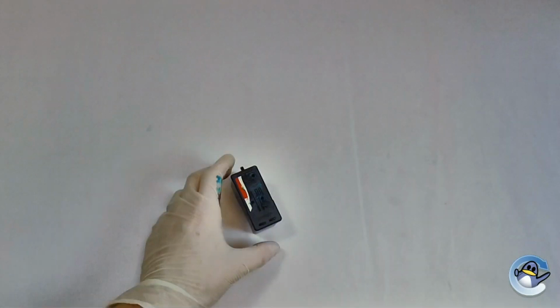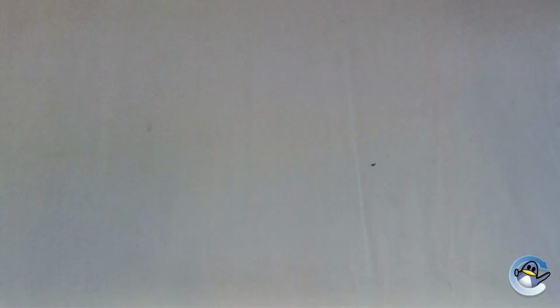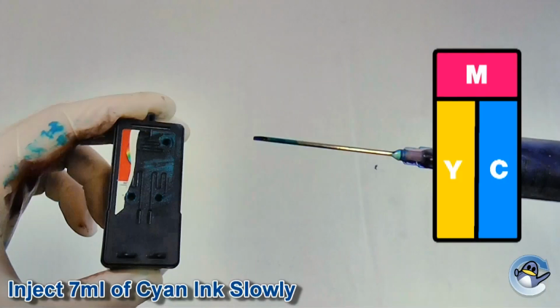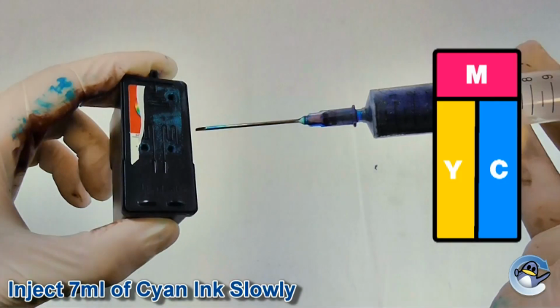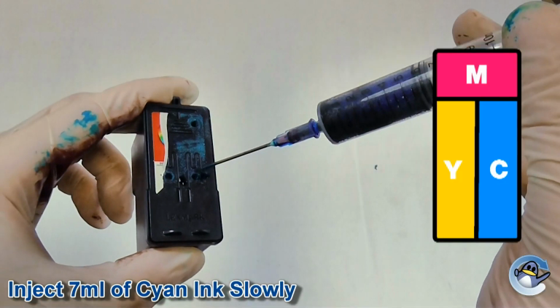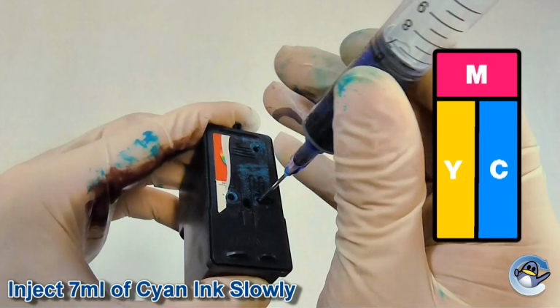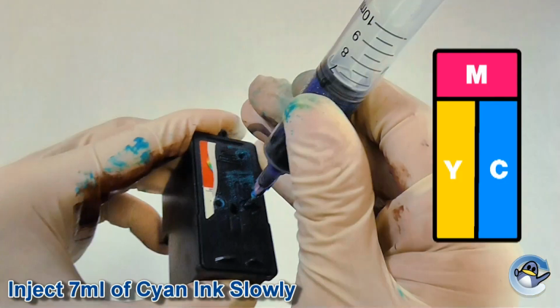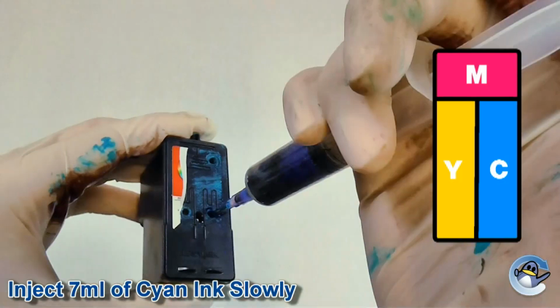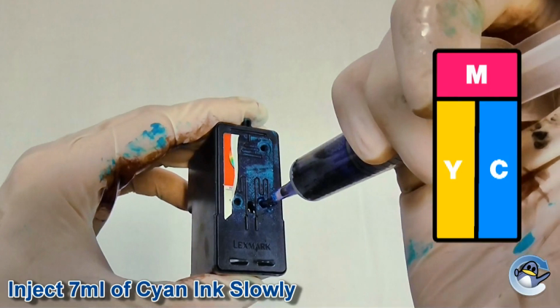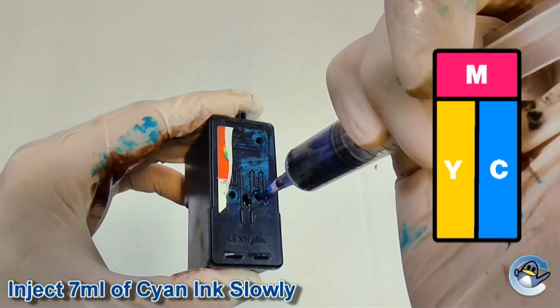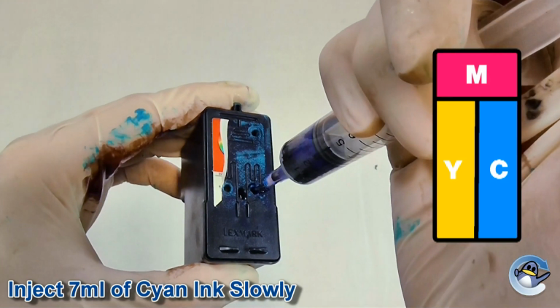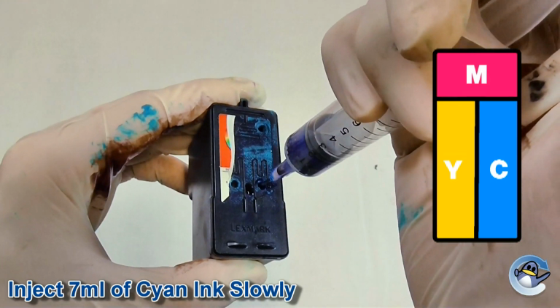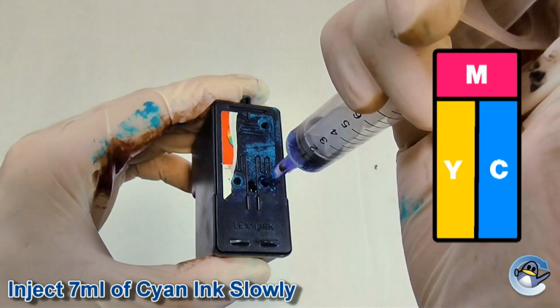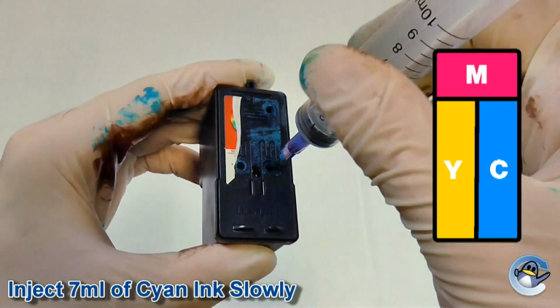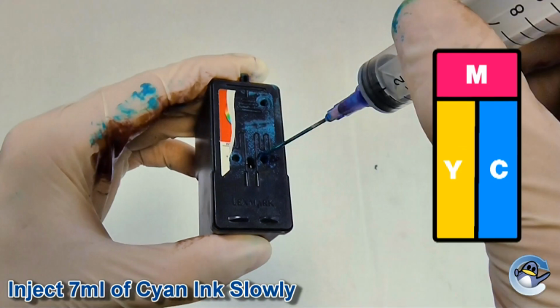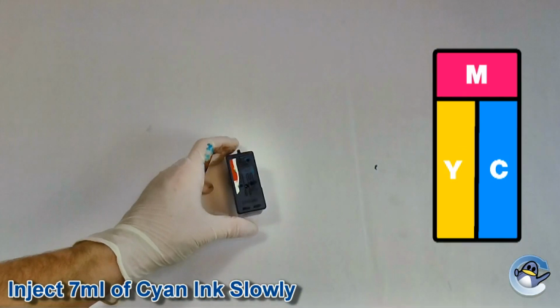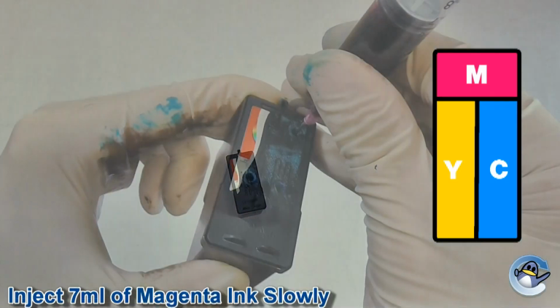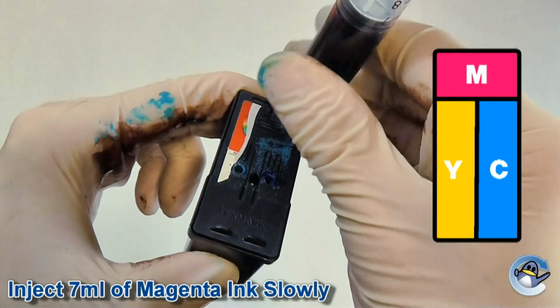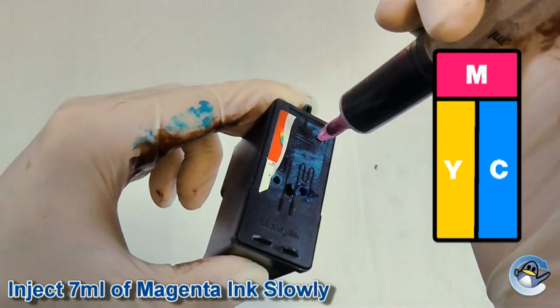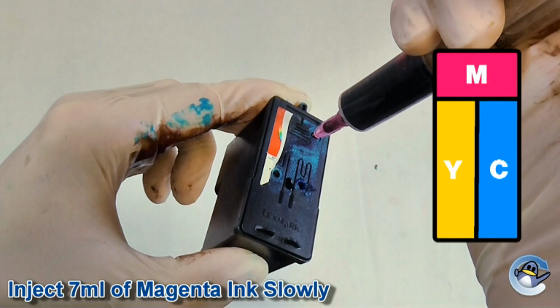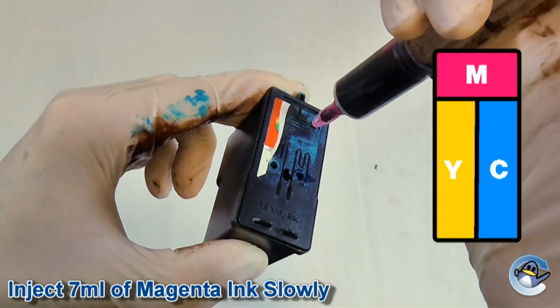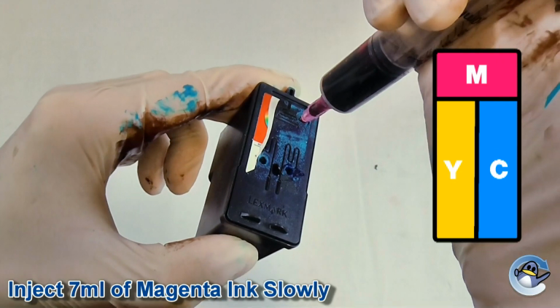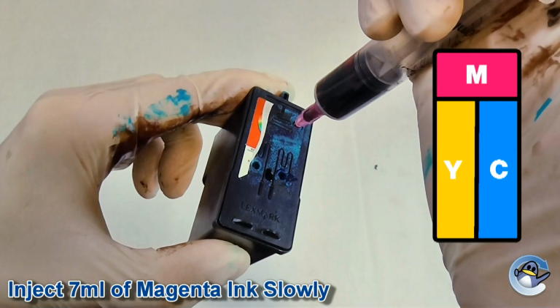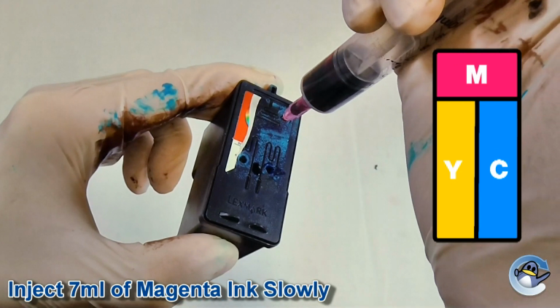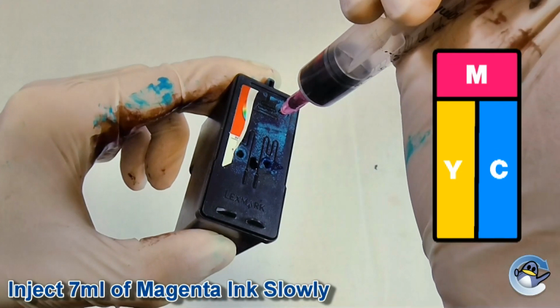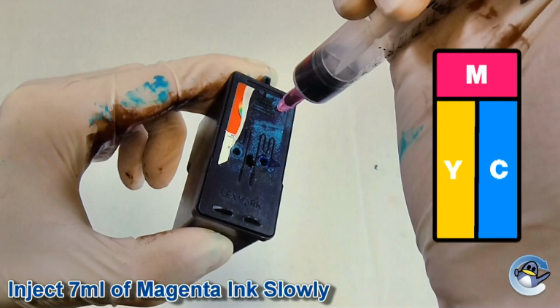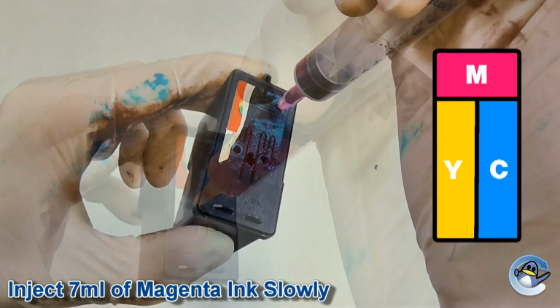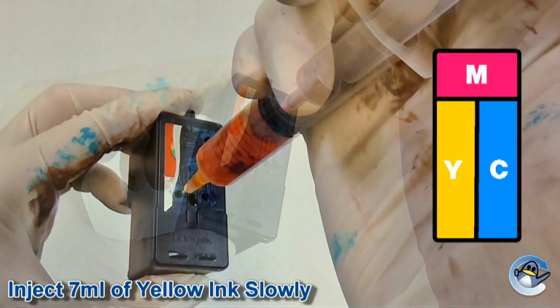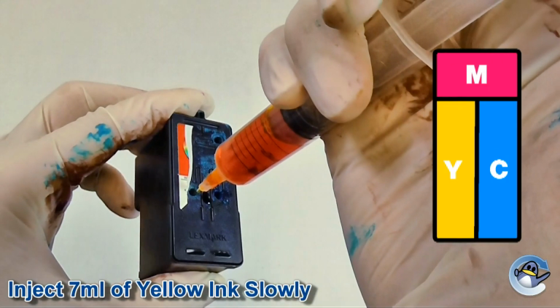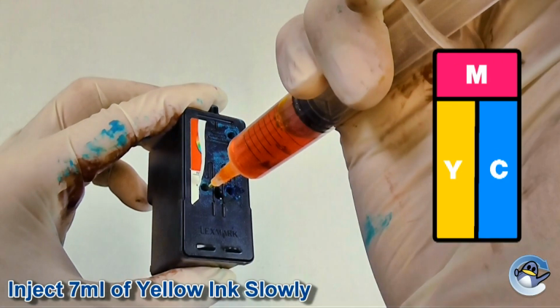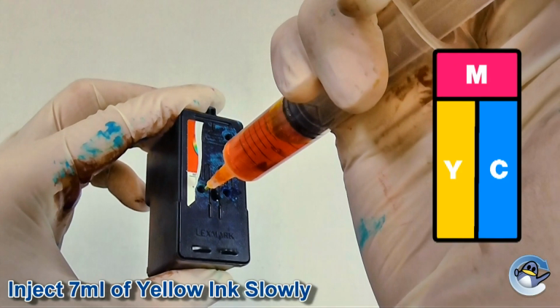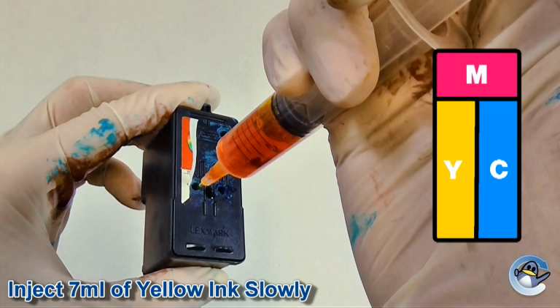Now fill a syringe with cyan ink and inject it slowly into the hole for the relevant chamber. Repeat this process for the magenta ink, and finally repeat for the yellow ink.